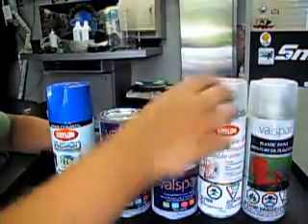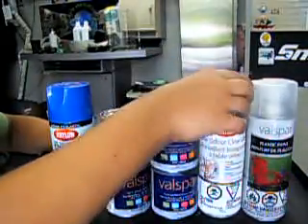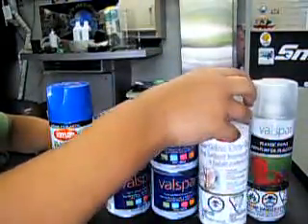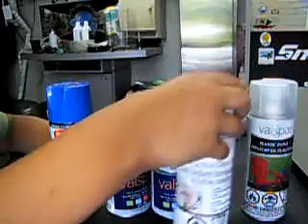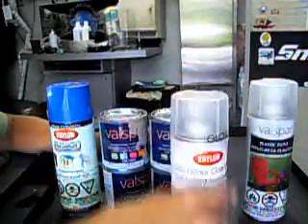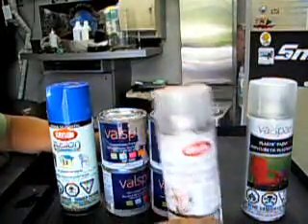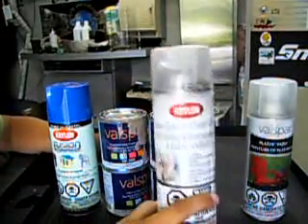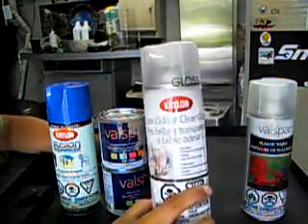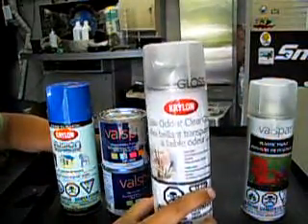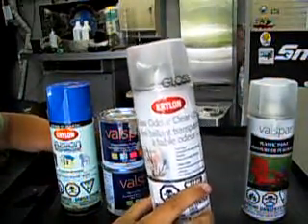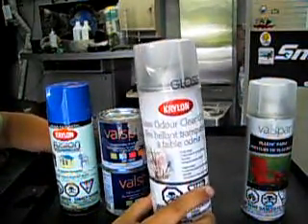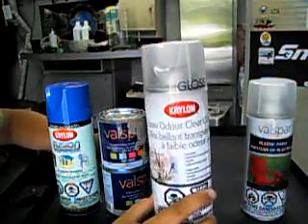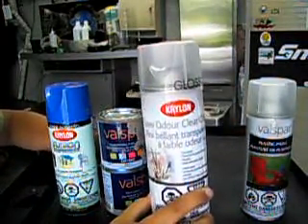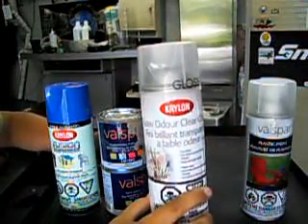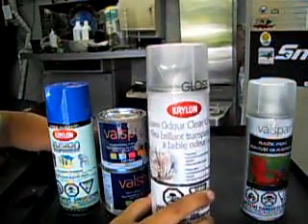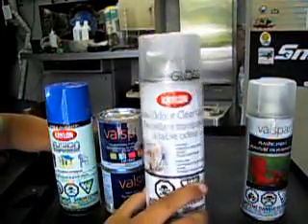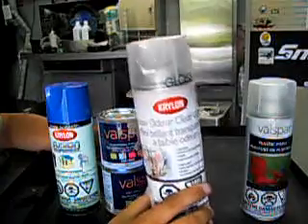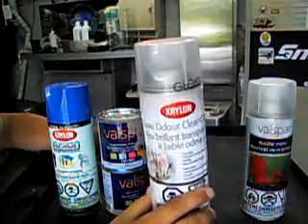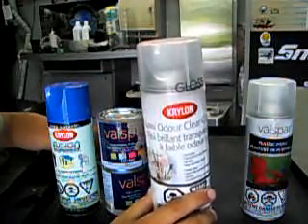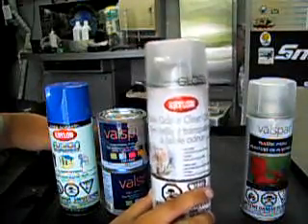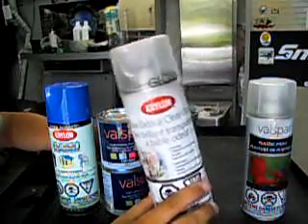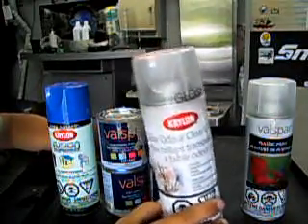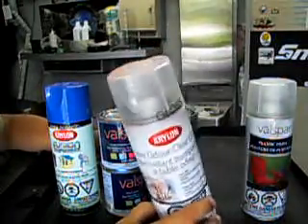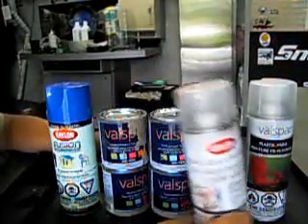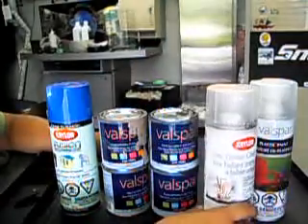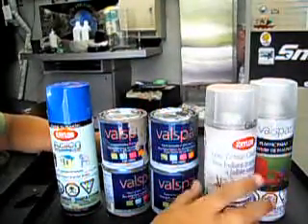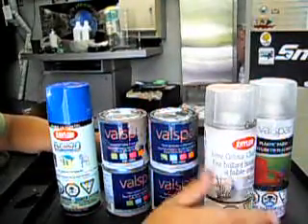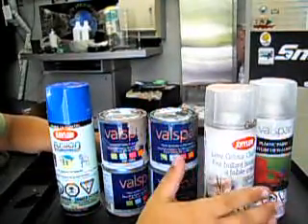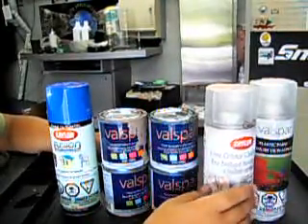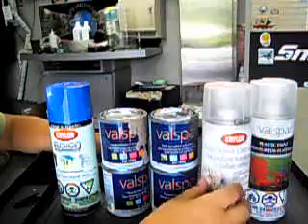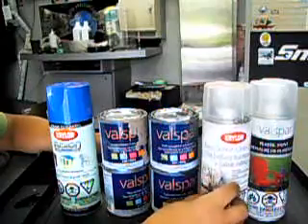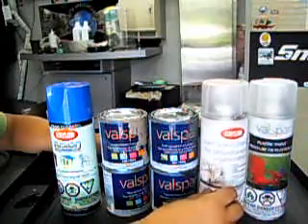Once you're done painting and you've left it for 24 hours, you clear coat it. It makes it look really nice and it's chip resistant and everything like that.